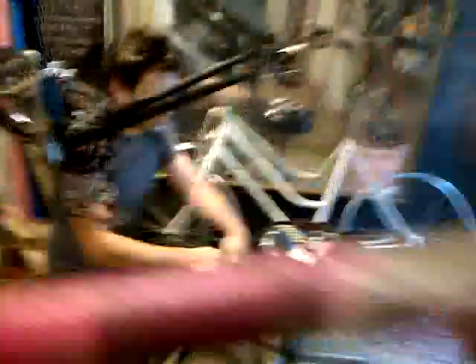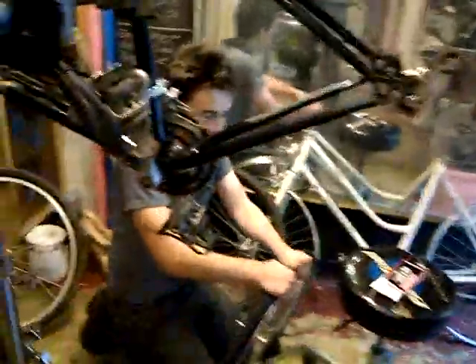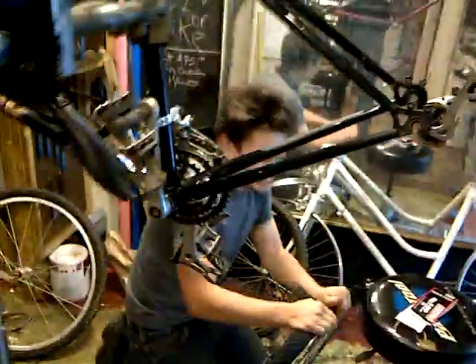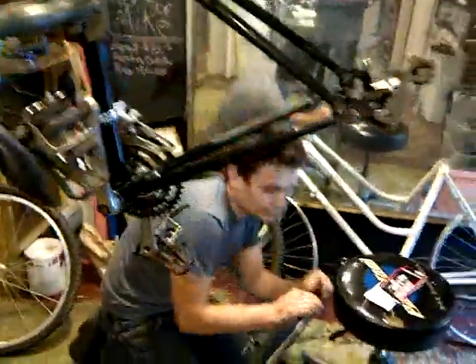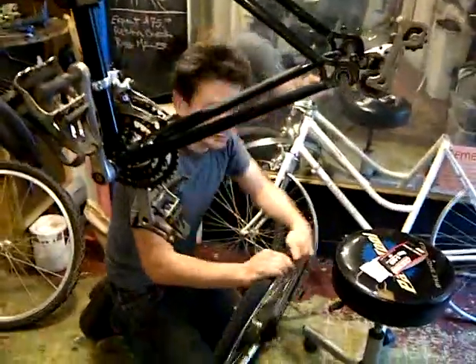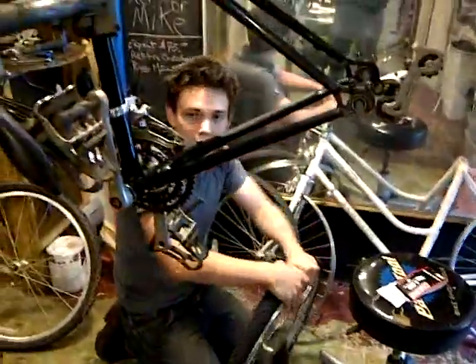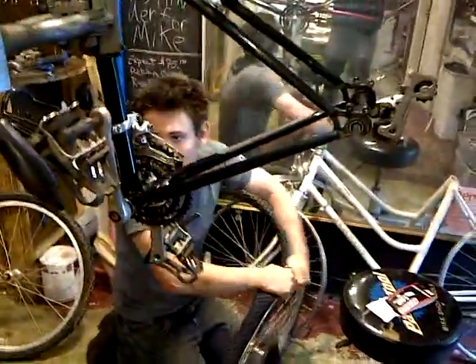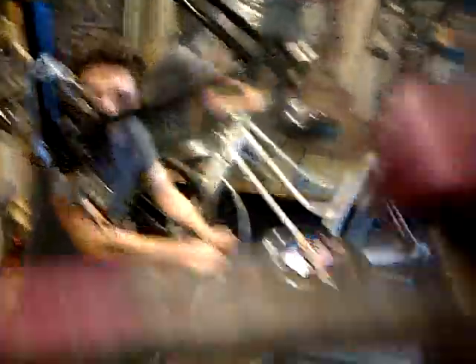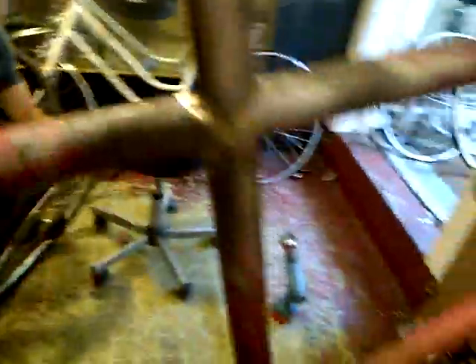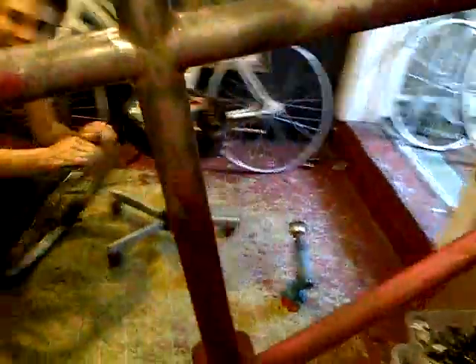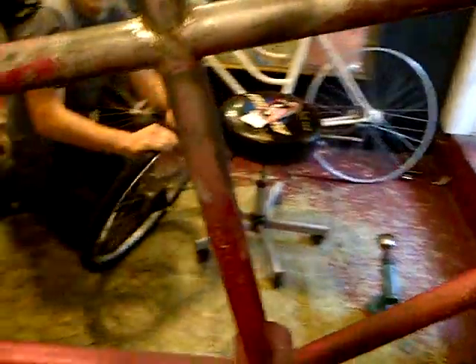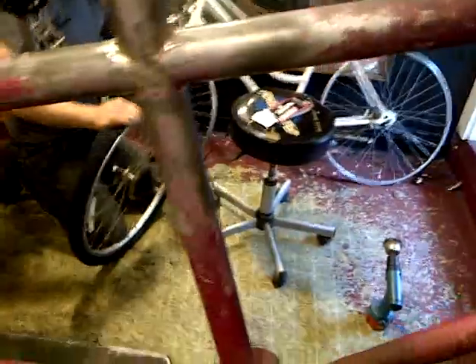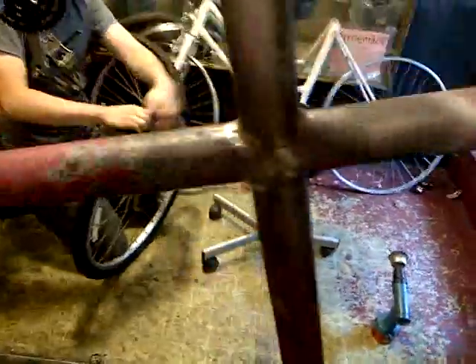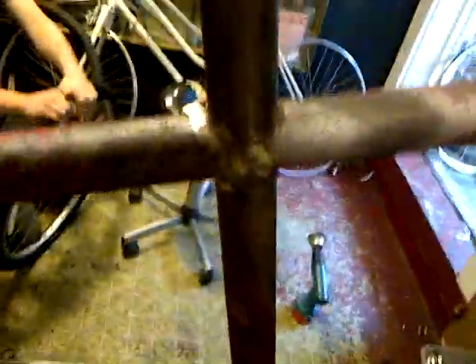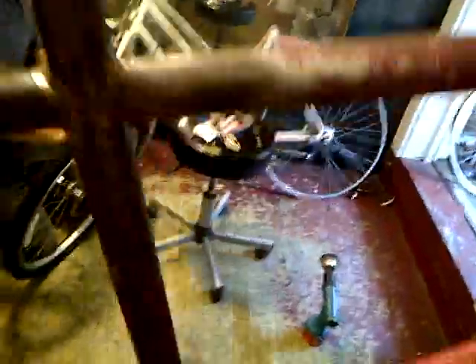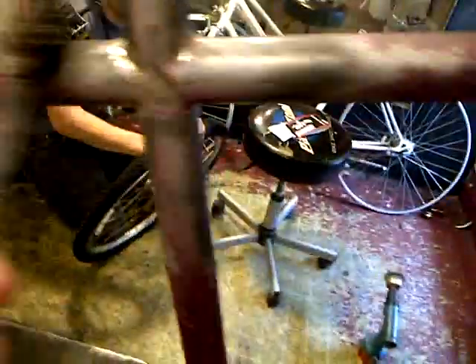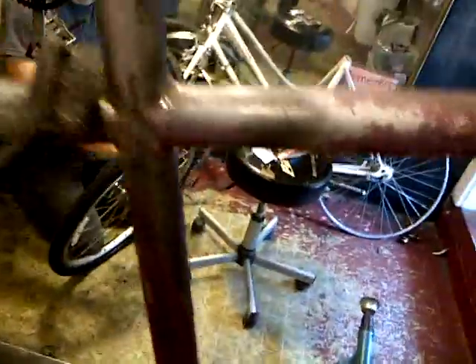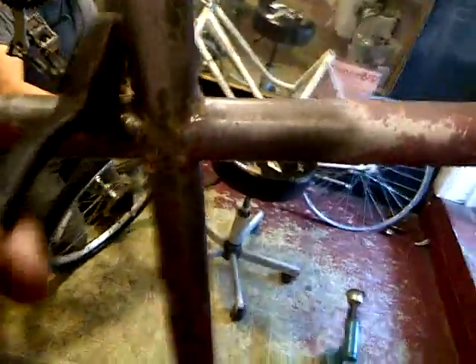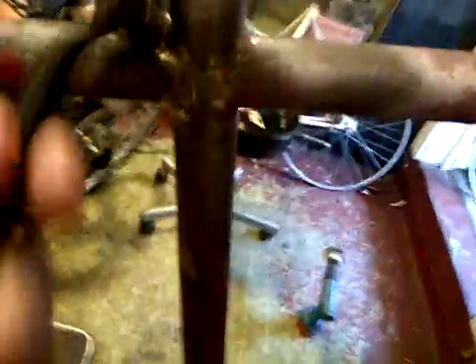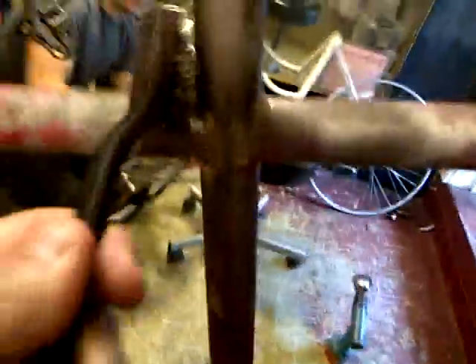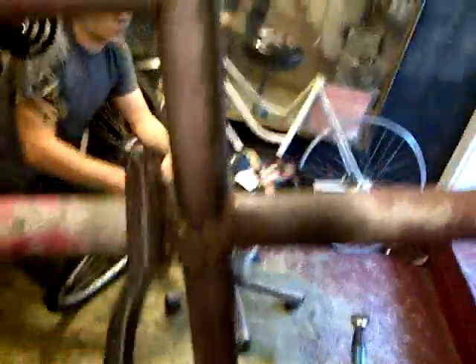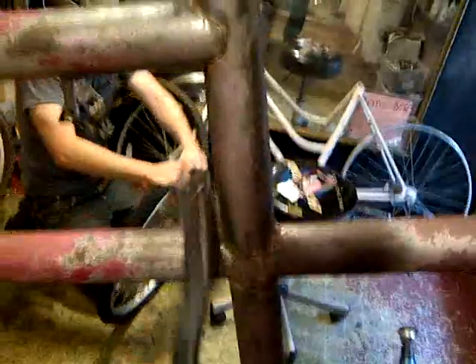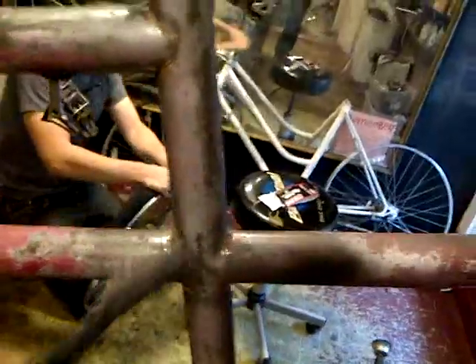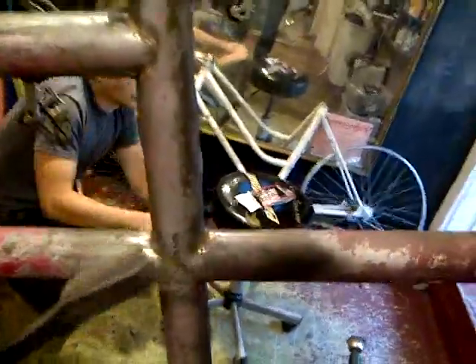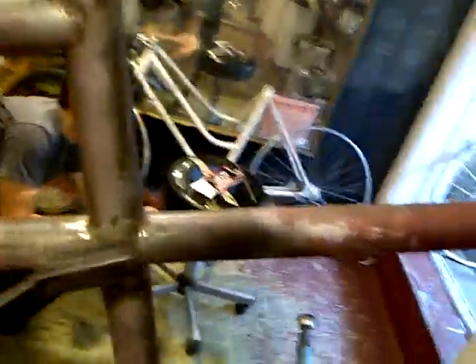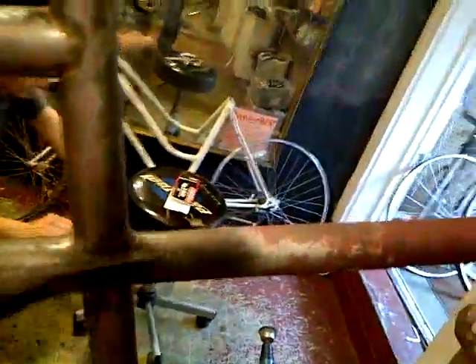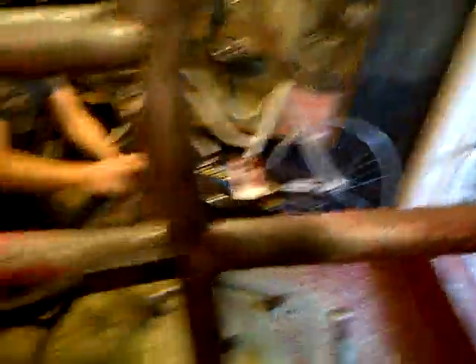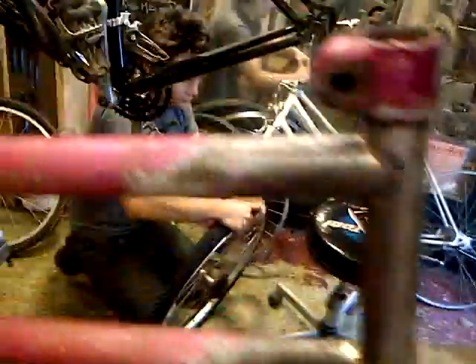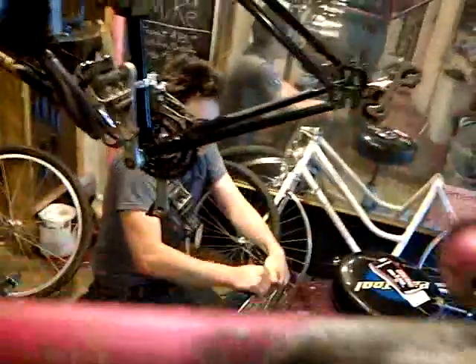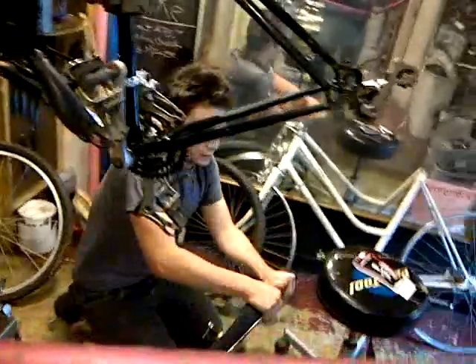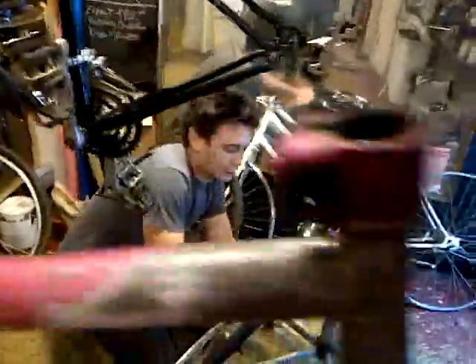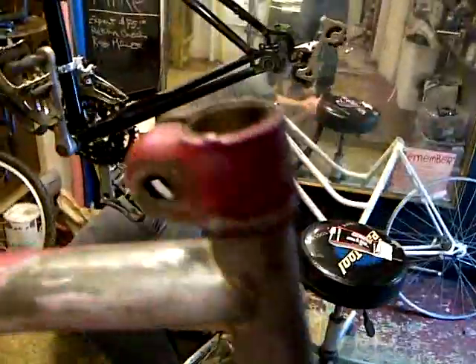Dan is a bicycle expert. Say hello, Dan. Hello. Dan has told me that before you start your weld, it's important to scrub all the paint off the areas where you're going to be welding. Why is that, Dan? Why do we have to get rid of the paint?